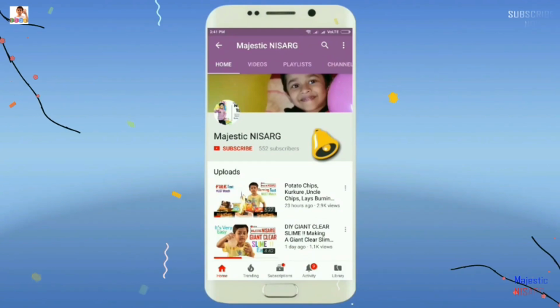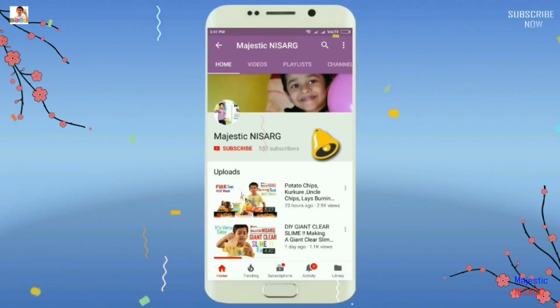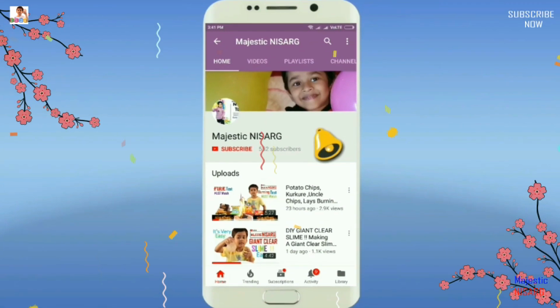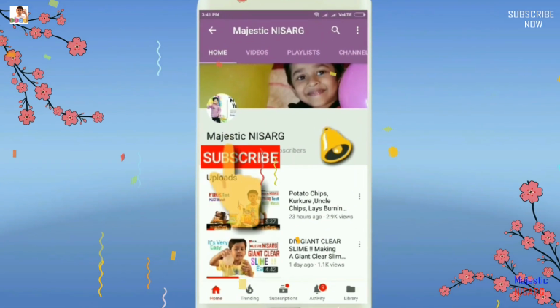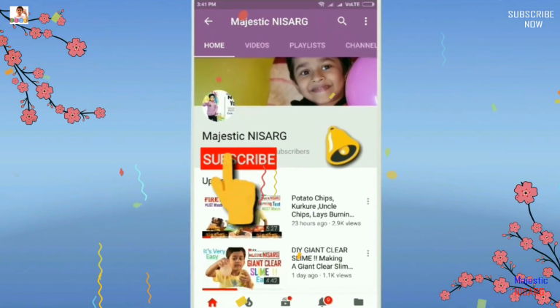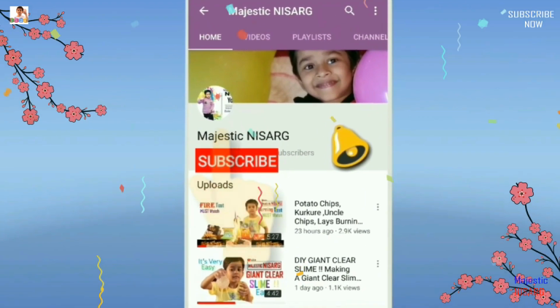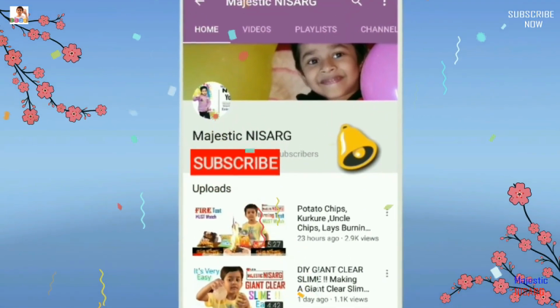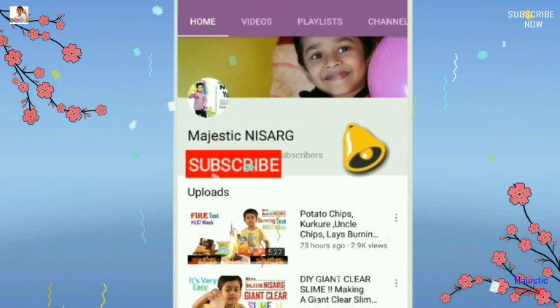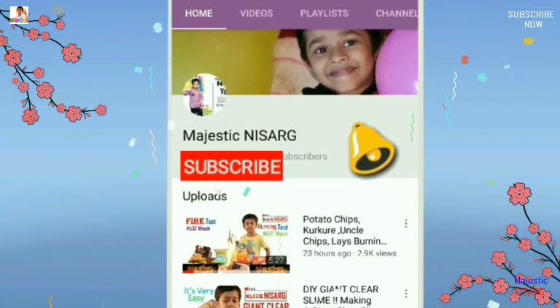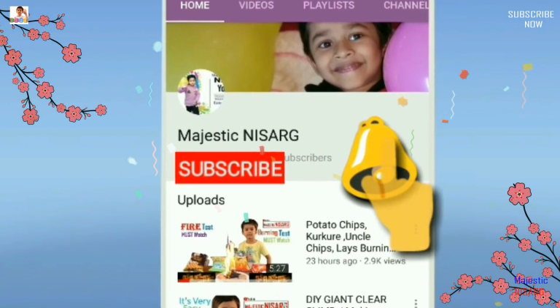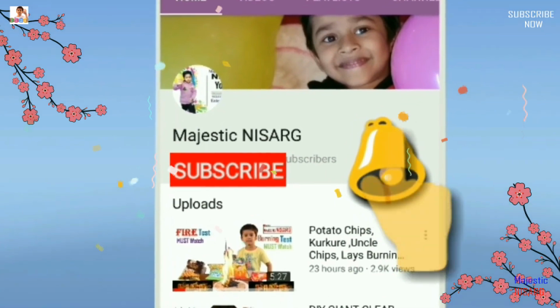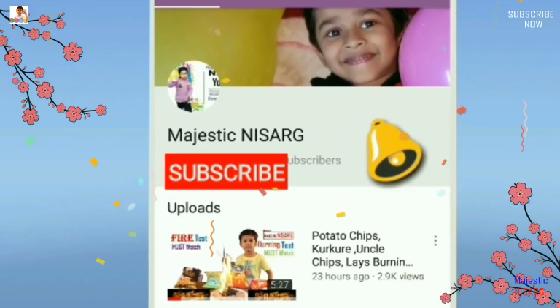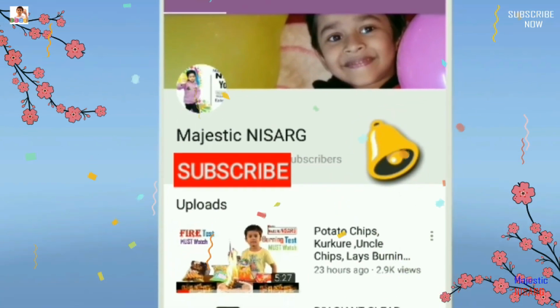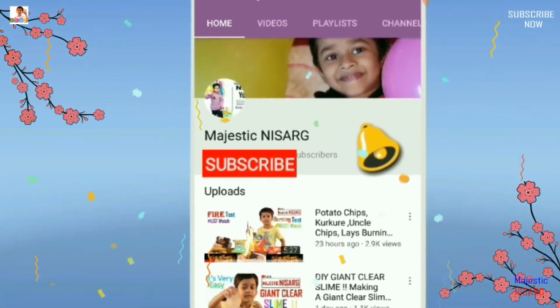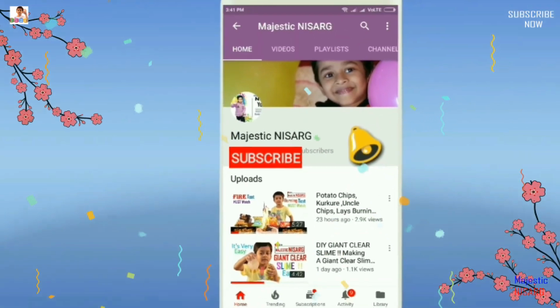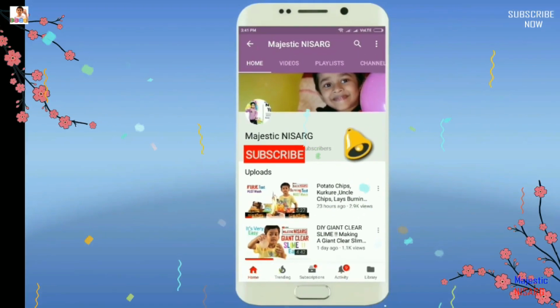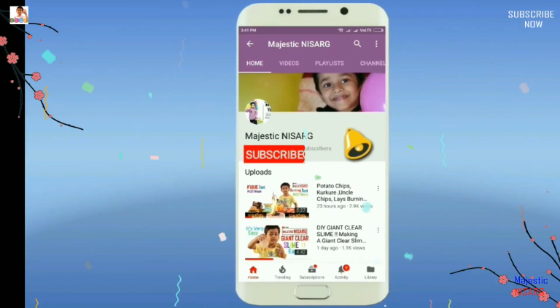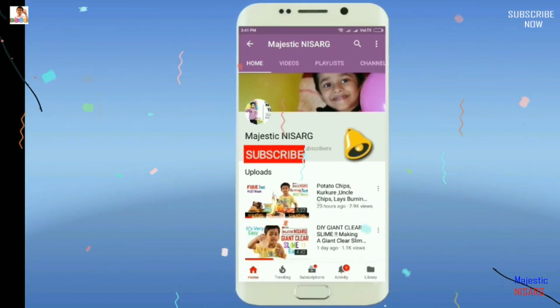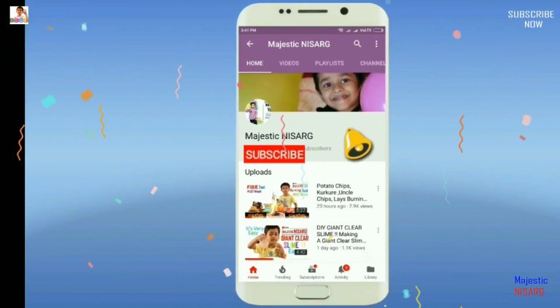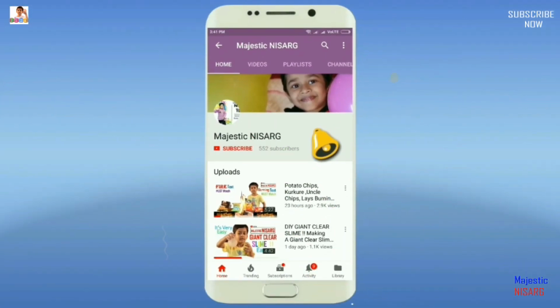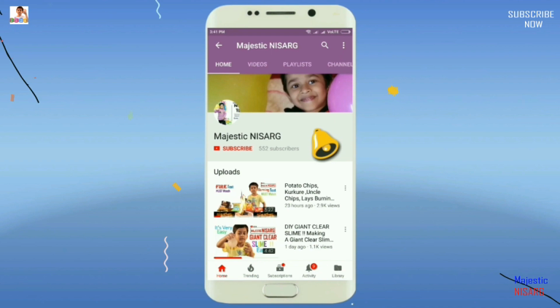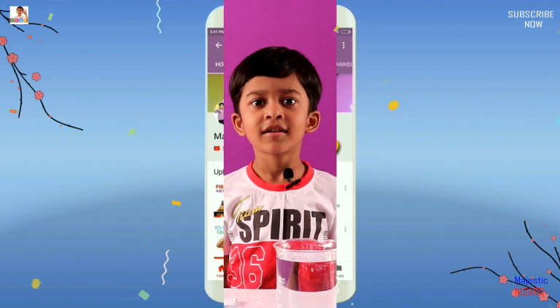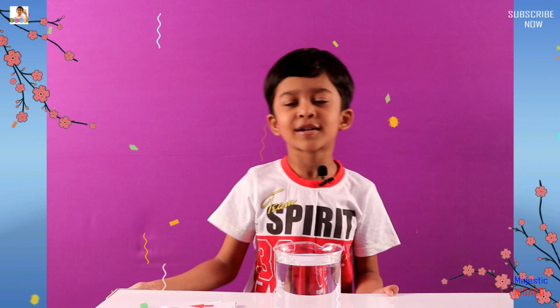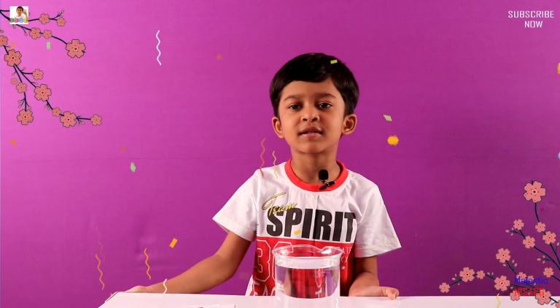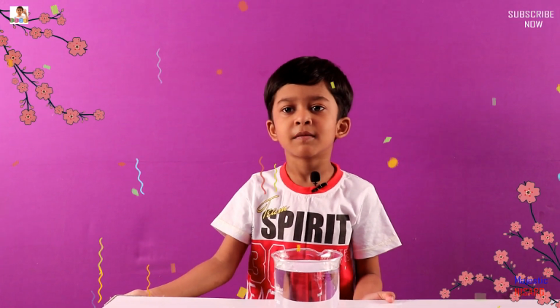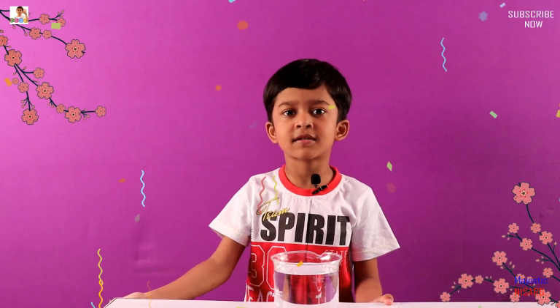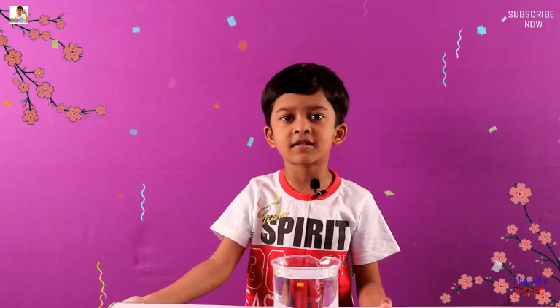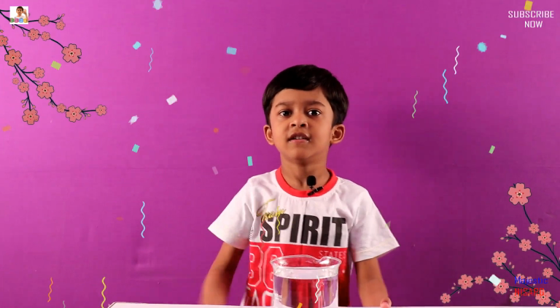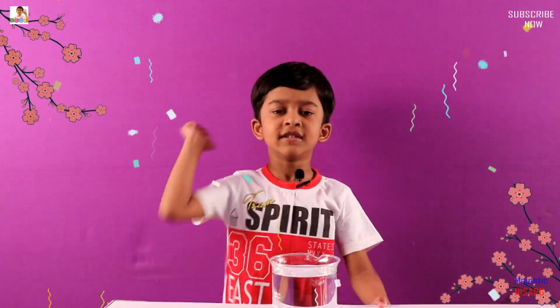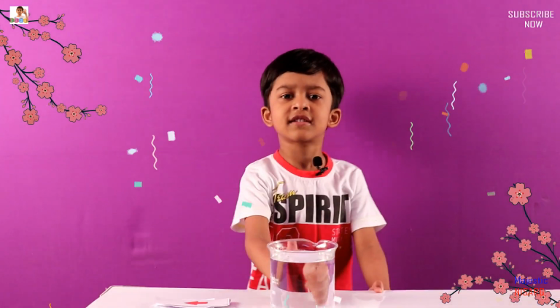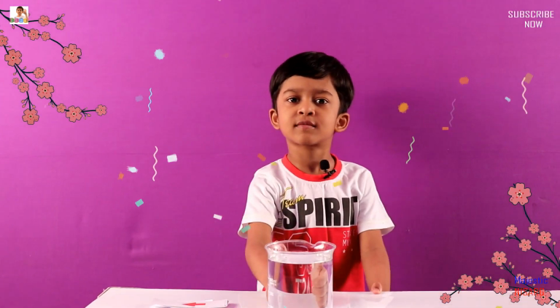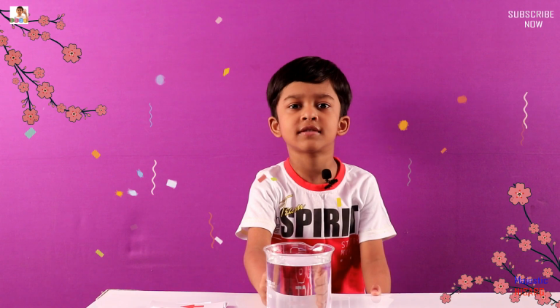Subscribe to my YouTube channel Majestic Nisarg and click the bell button for more updates and quick notifications. Welcome to my channel Majestic Nisarg. Please like and subscribe.